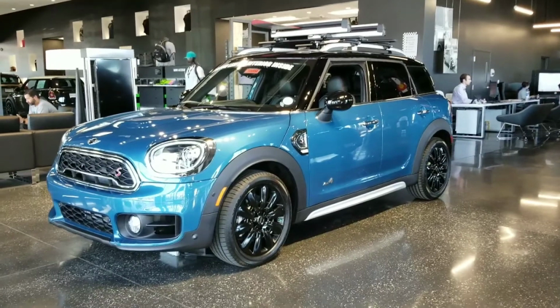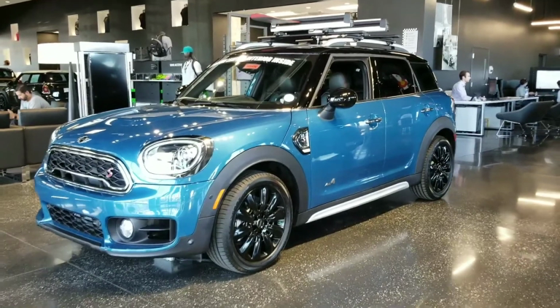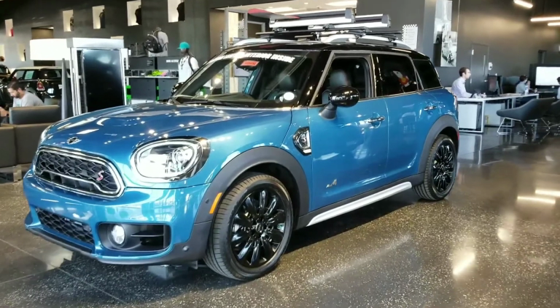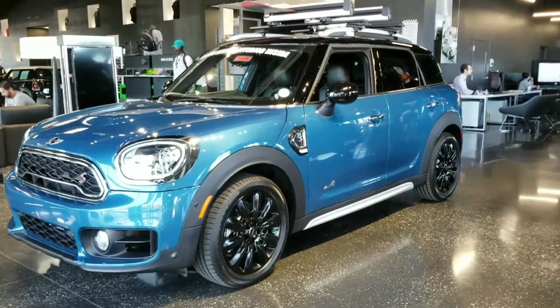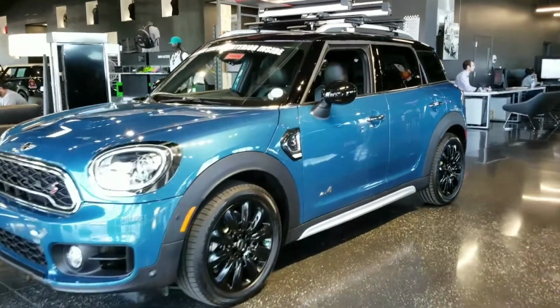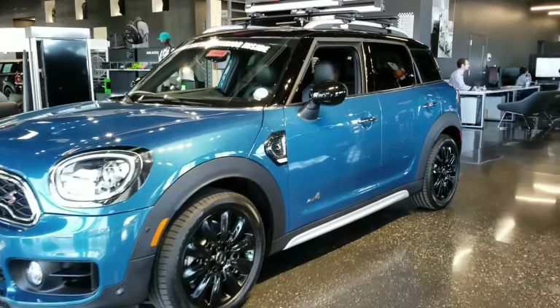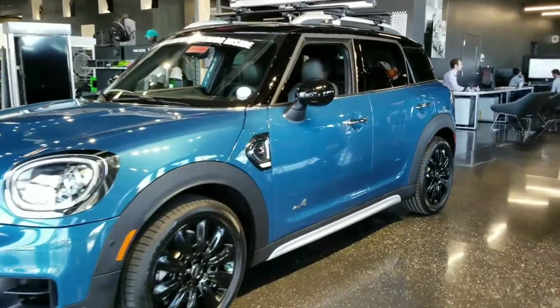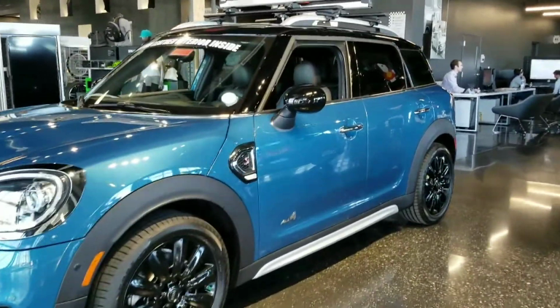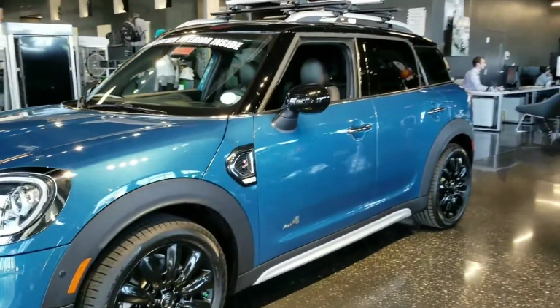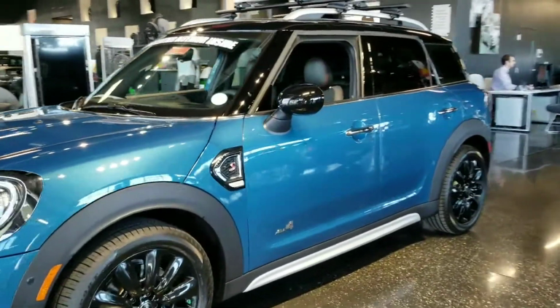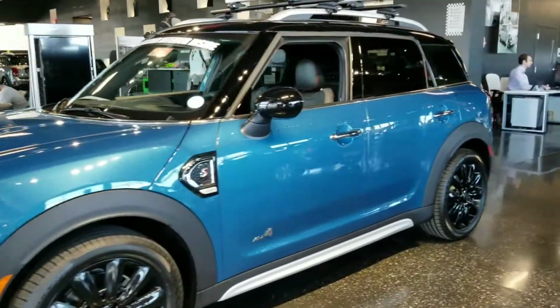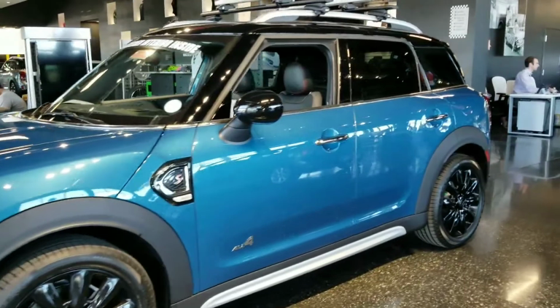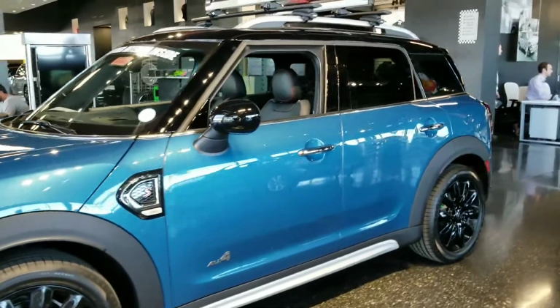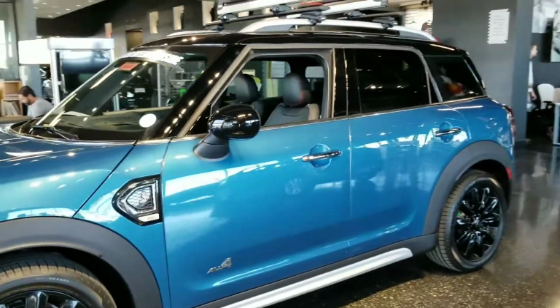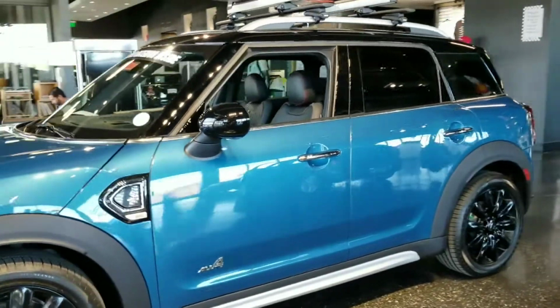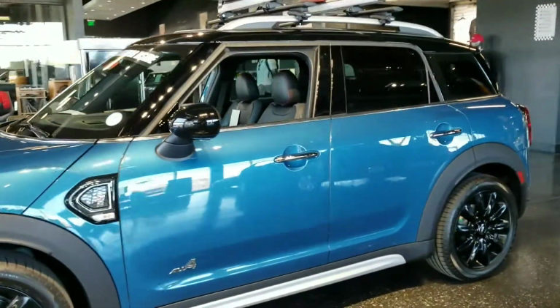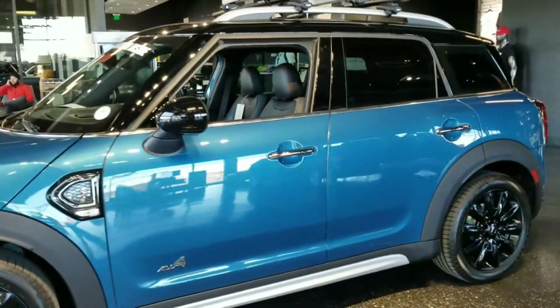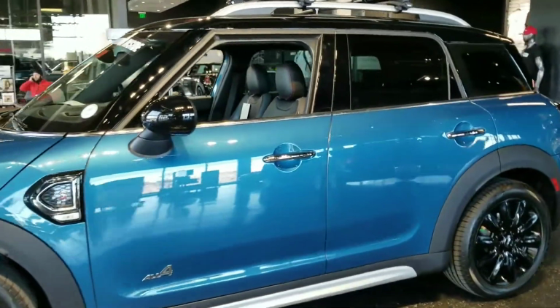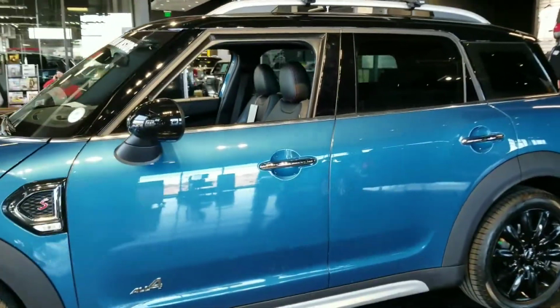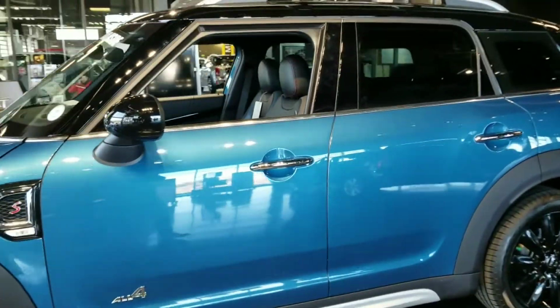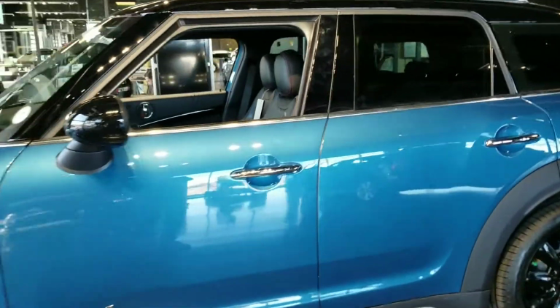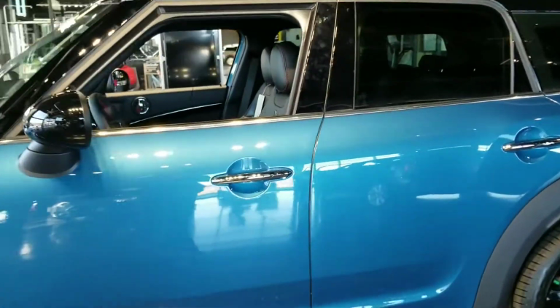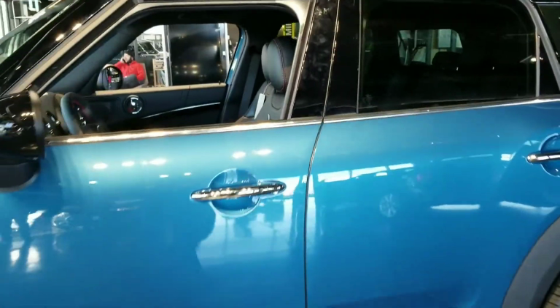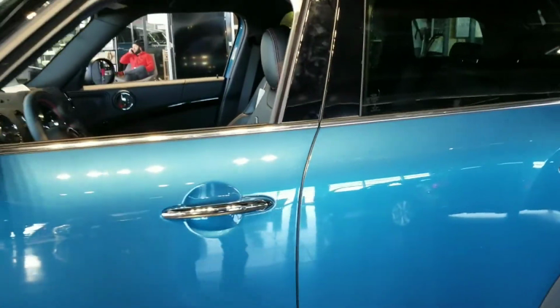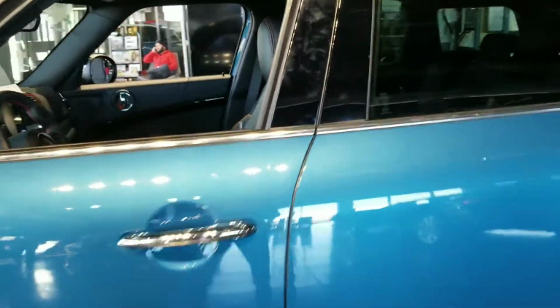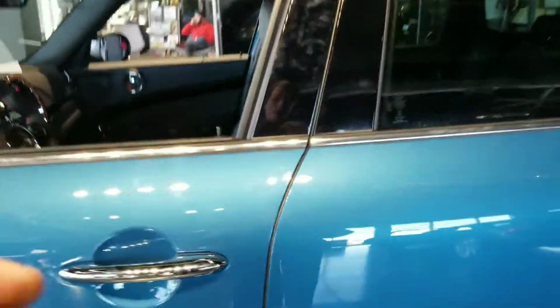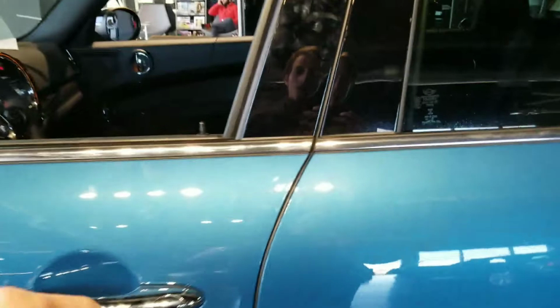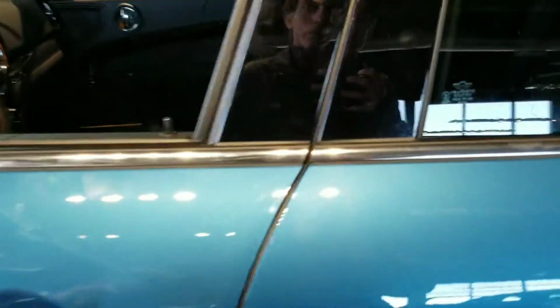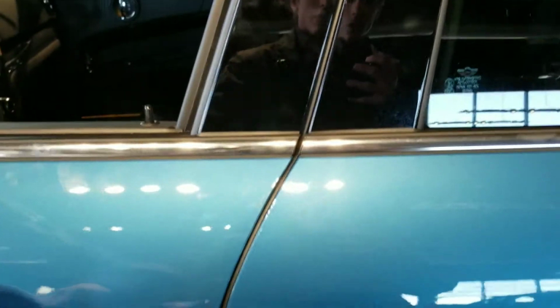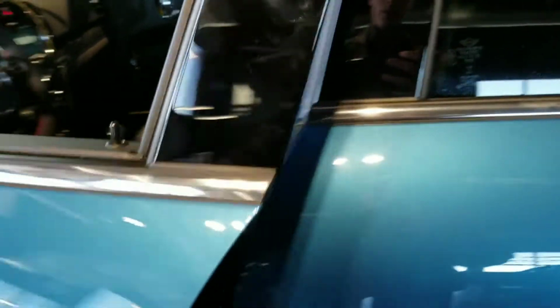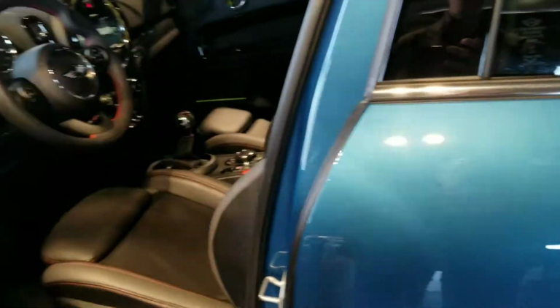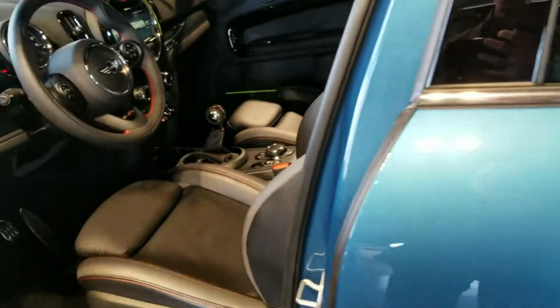Hey, this is Tyler over at Shopmini again. I just wanted to send you a quick preview for you to show your wife. I know you were FaceTiming her earlier, but just a little bit better representation.